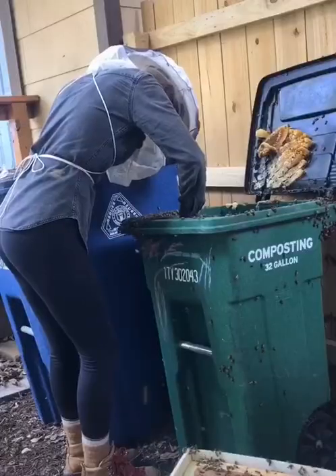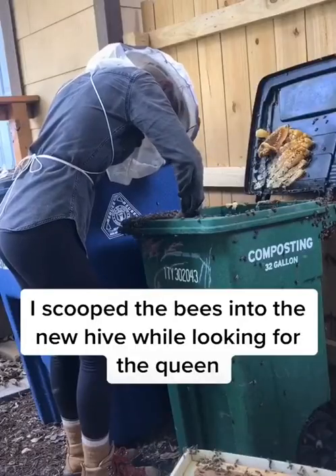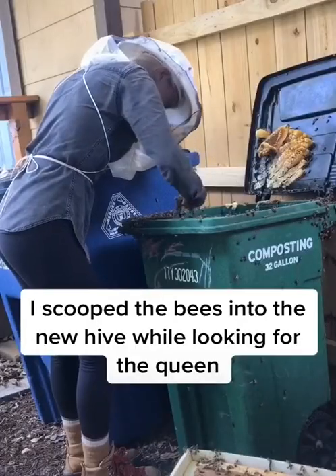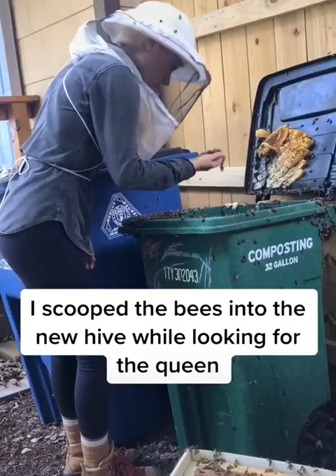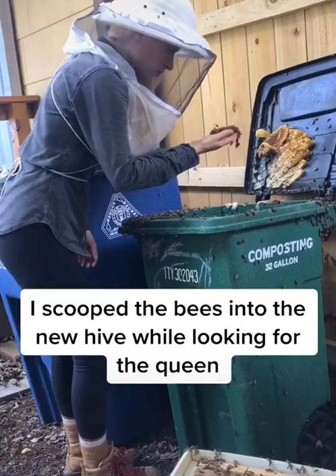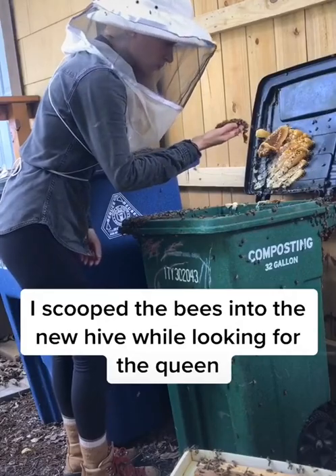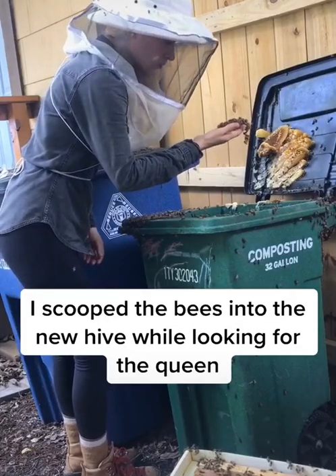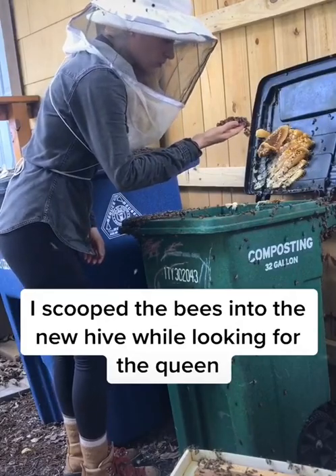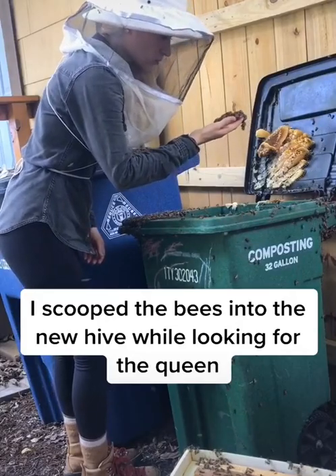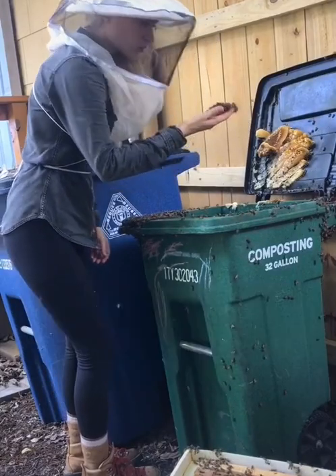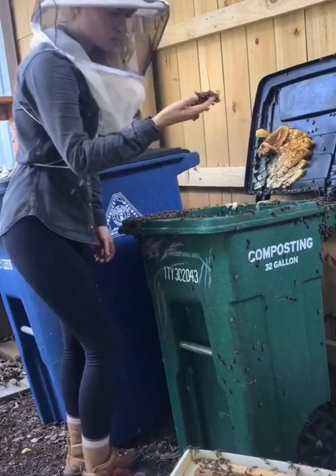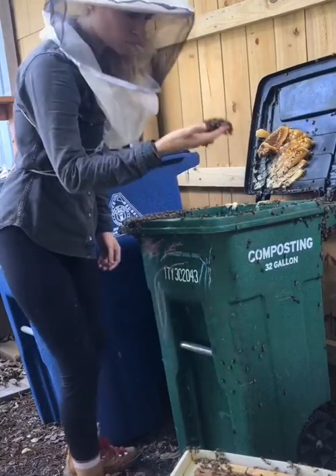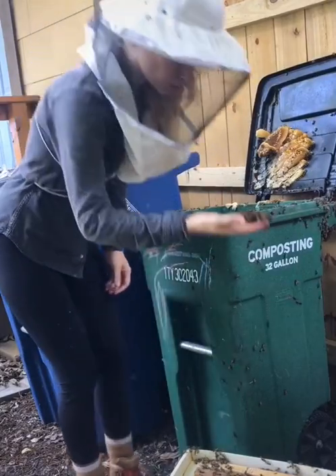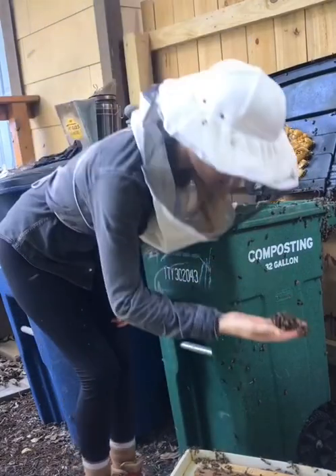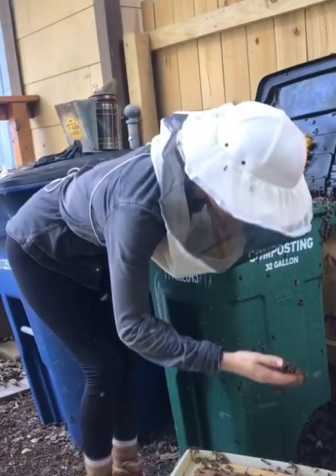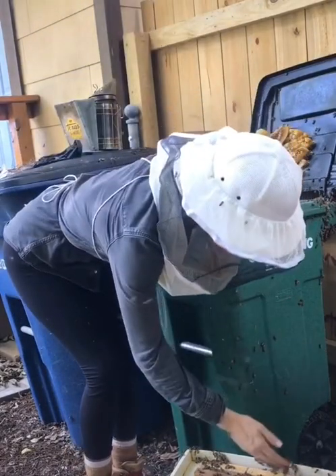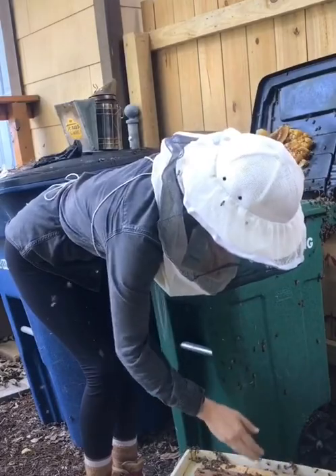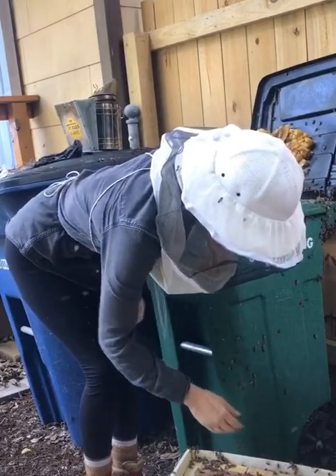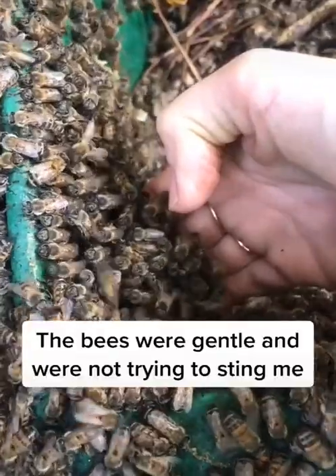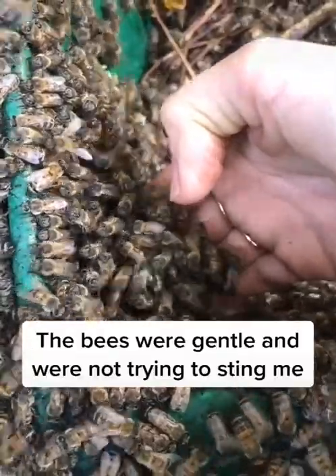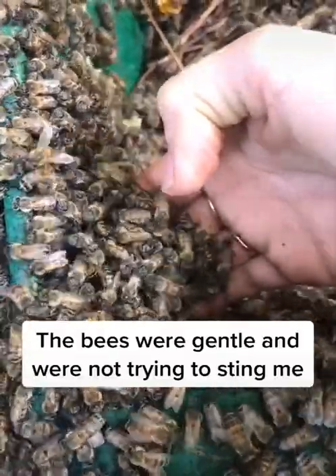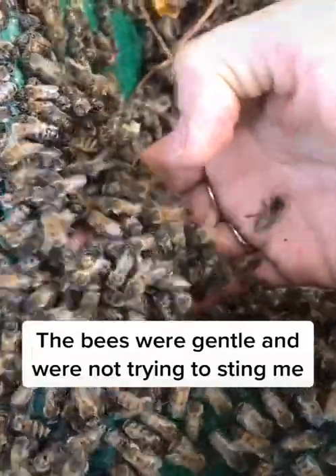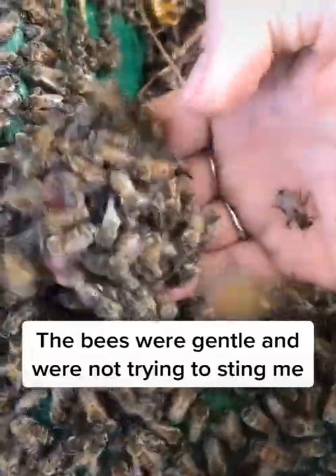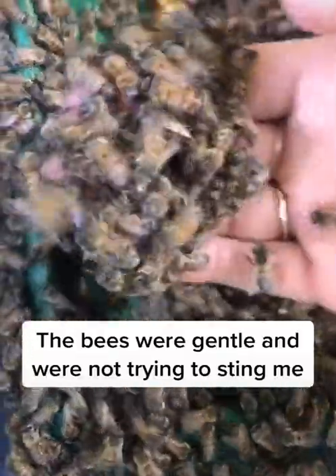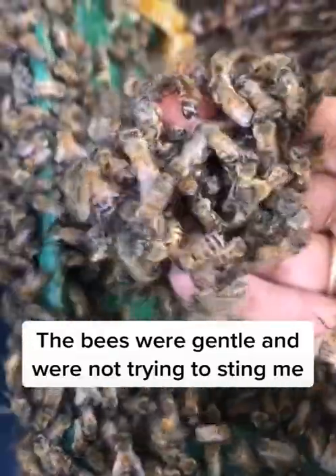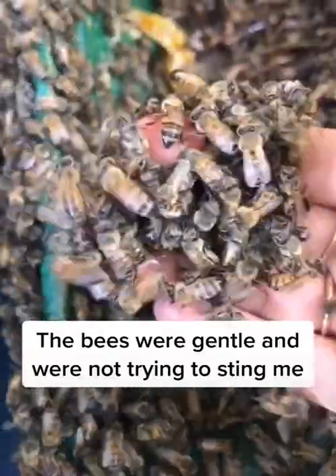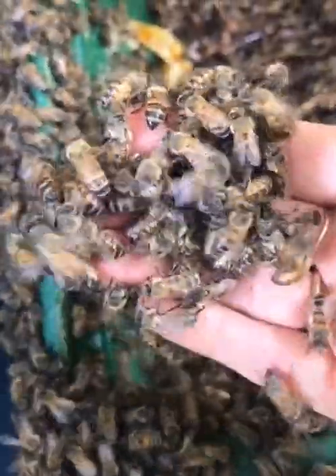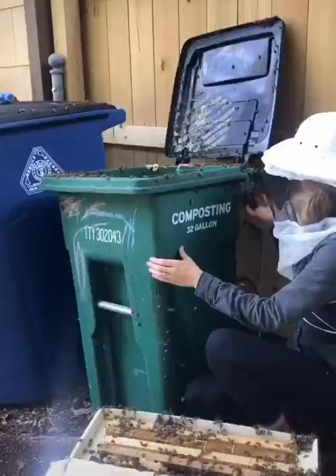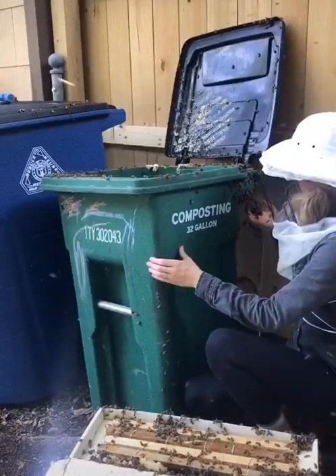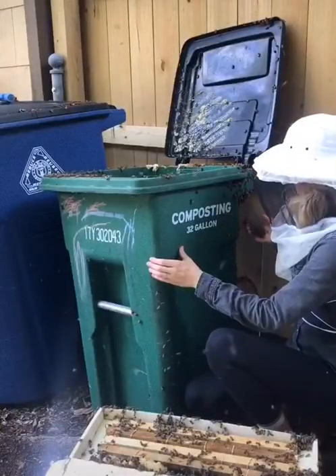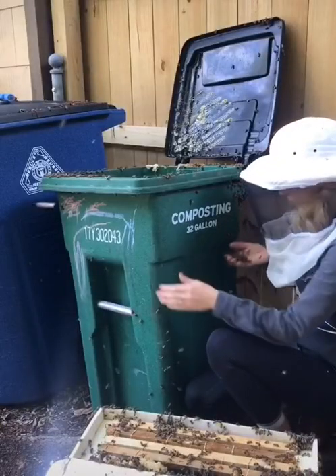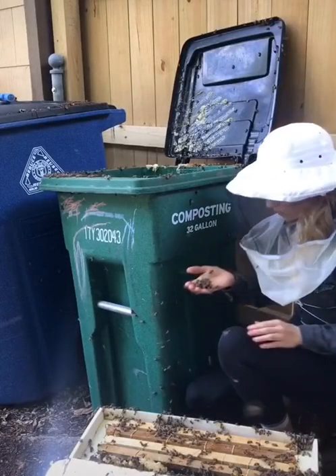Then I started to get the bees into the temporary hive by scooping them up with my hands. These bees were pretty gentle and did not try to sting me as I worked with care and intention, all while looking for the queen bee, who is the largest bee in the colony.